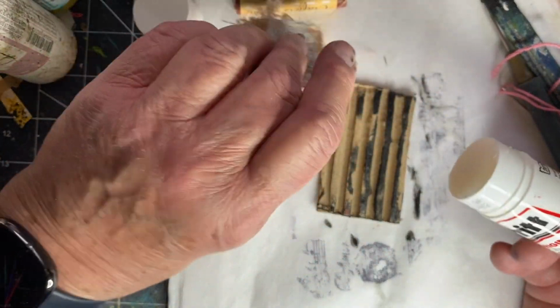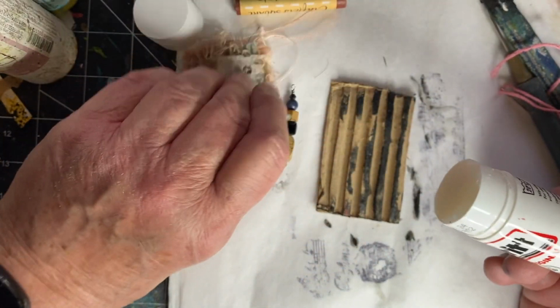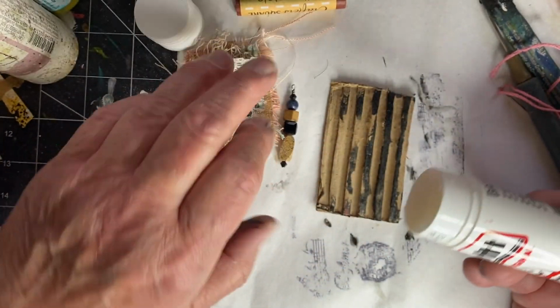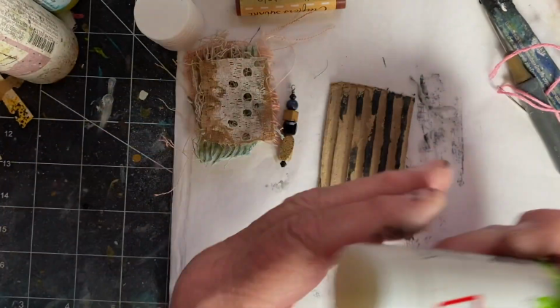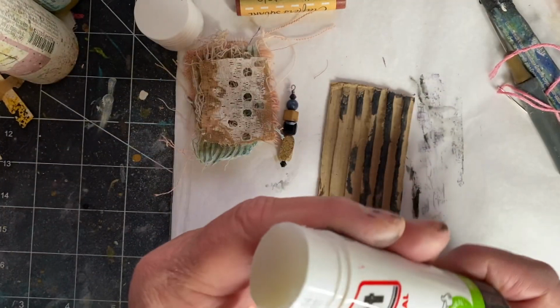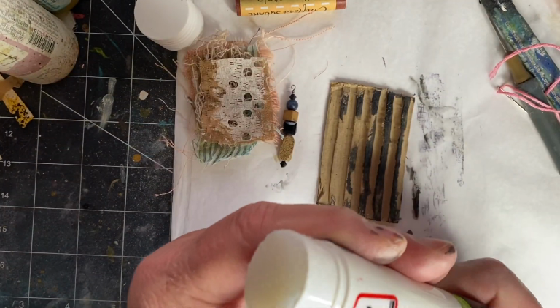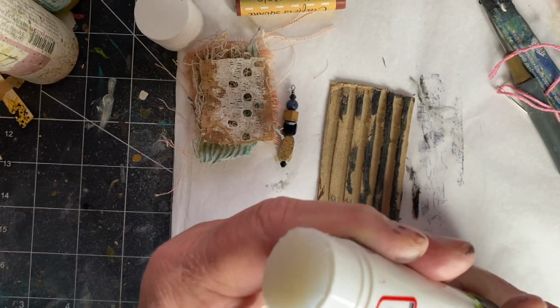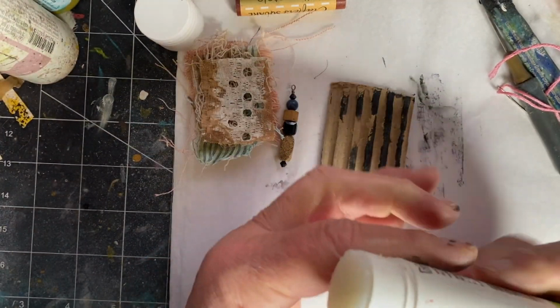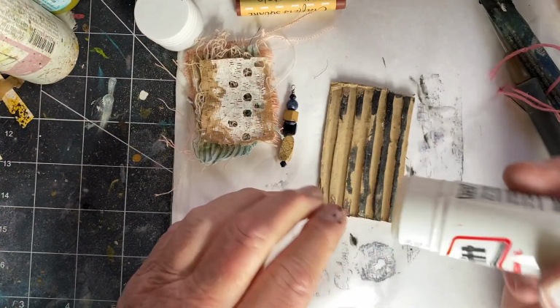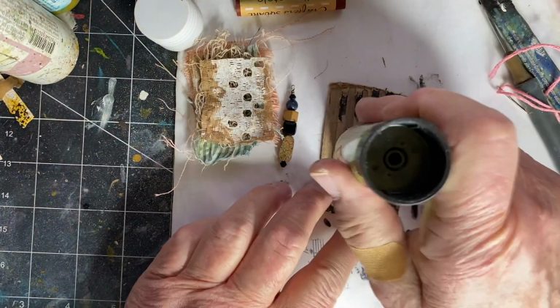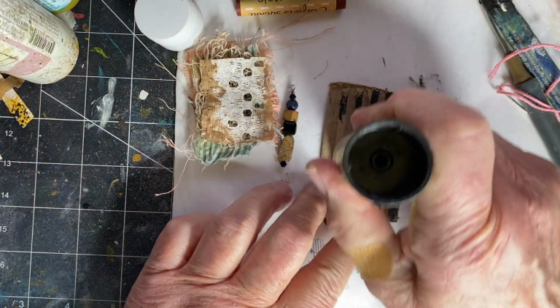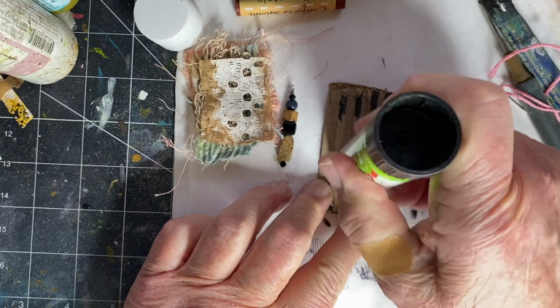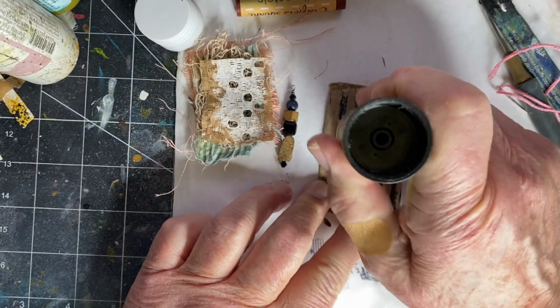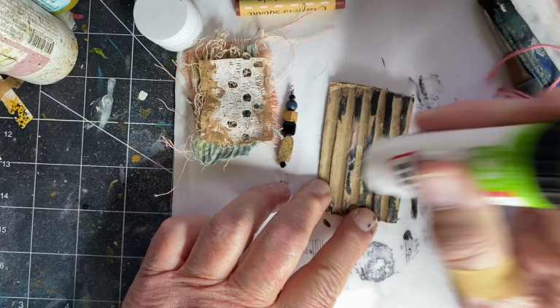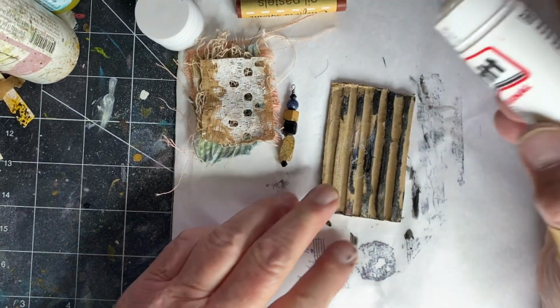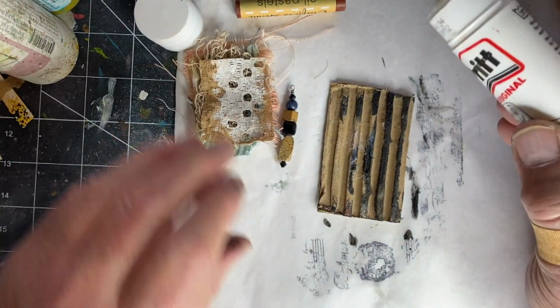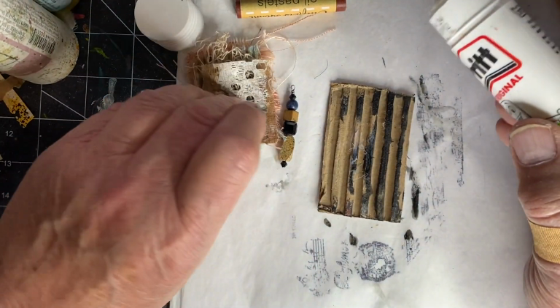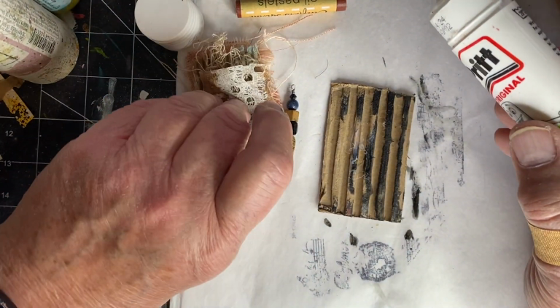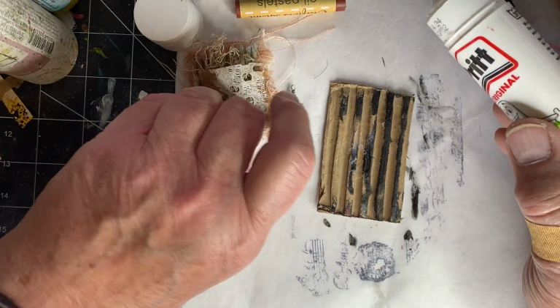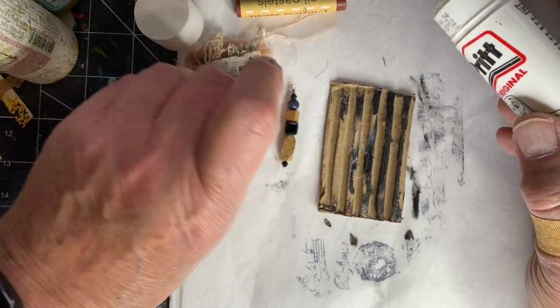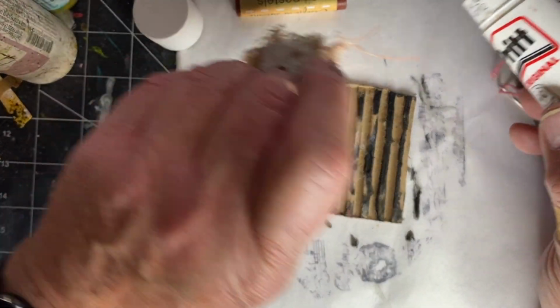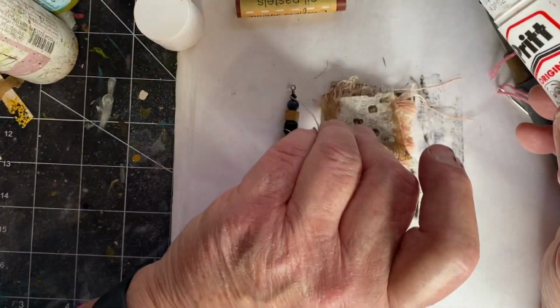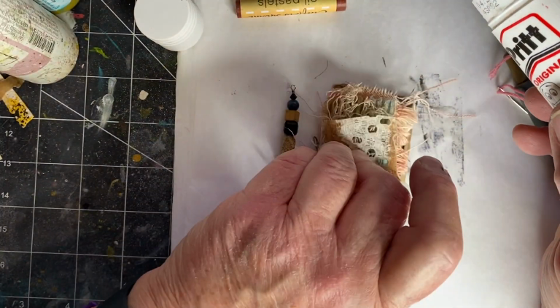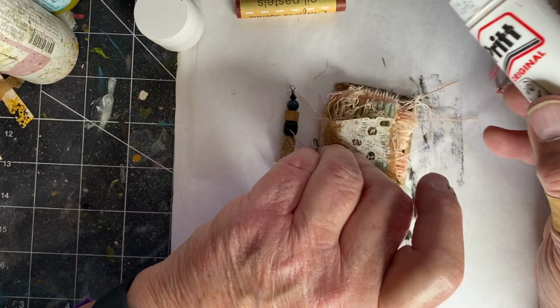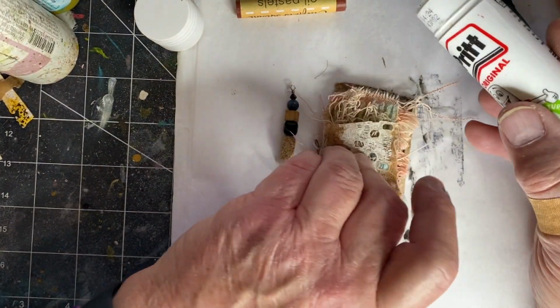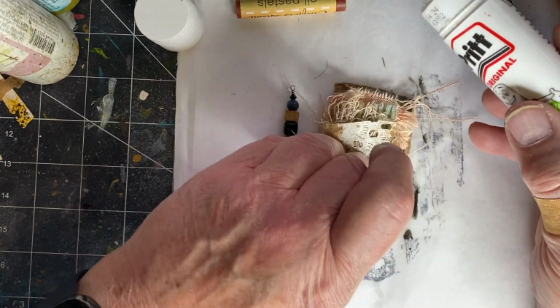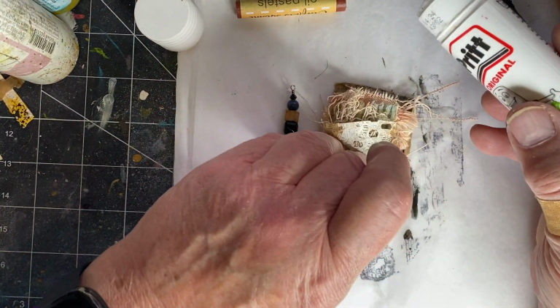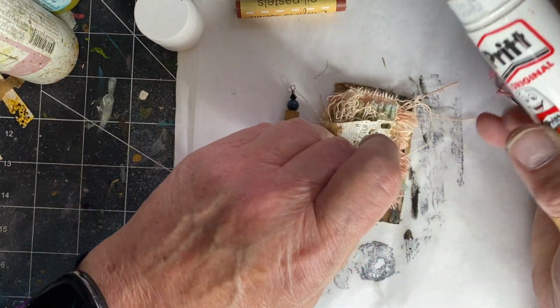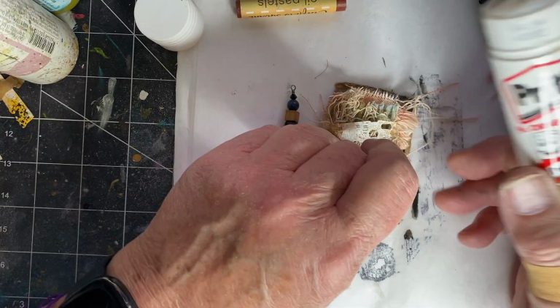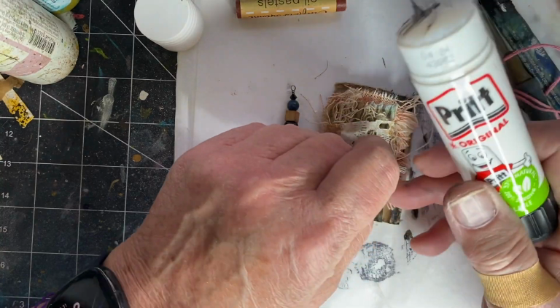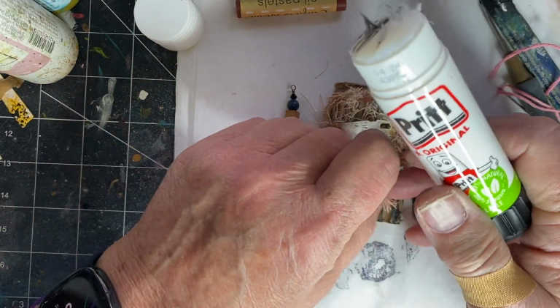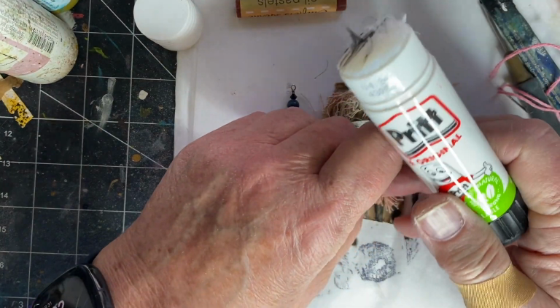I'm going to go back and put down a little bit of glue stick to hold things in place, hopefully while I stitch.